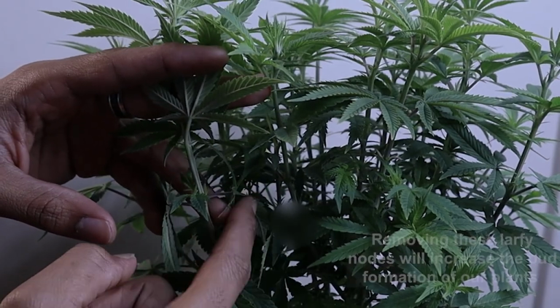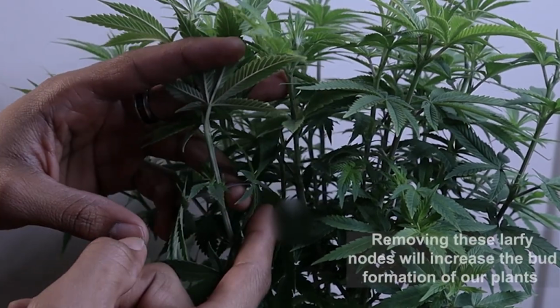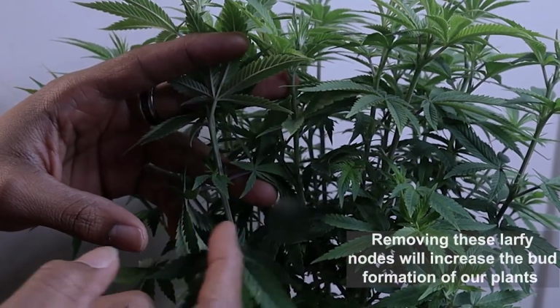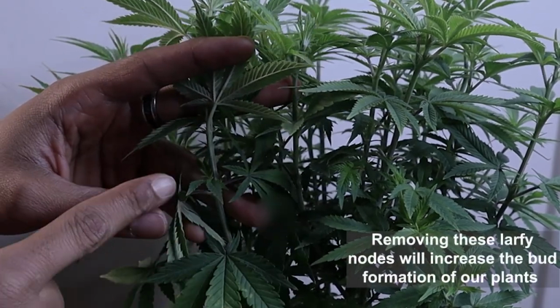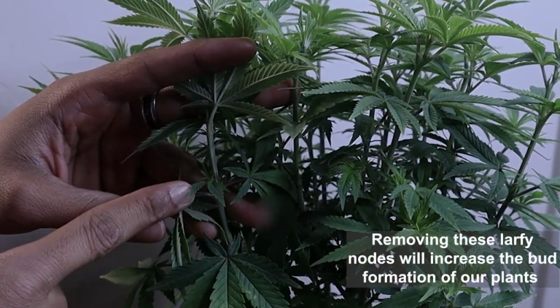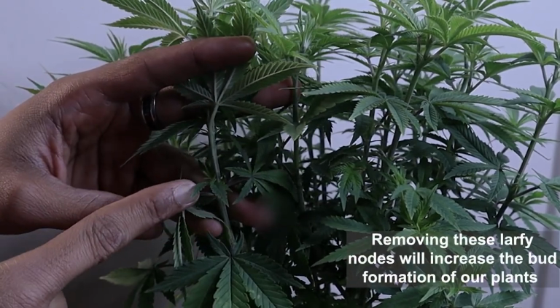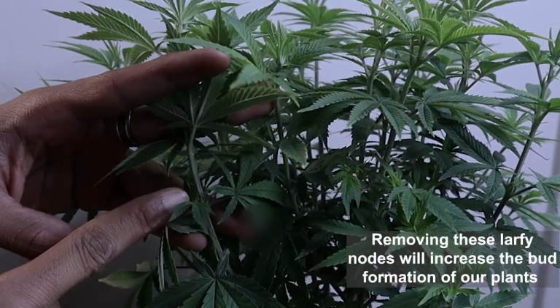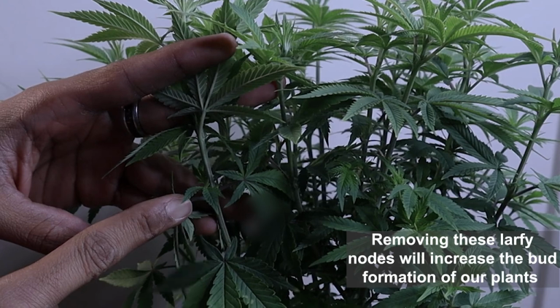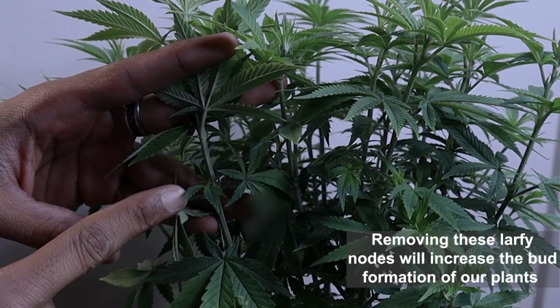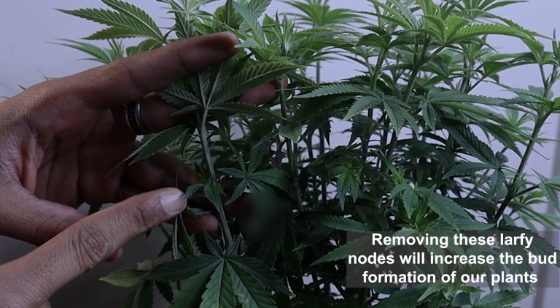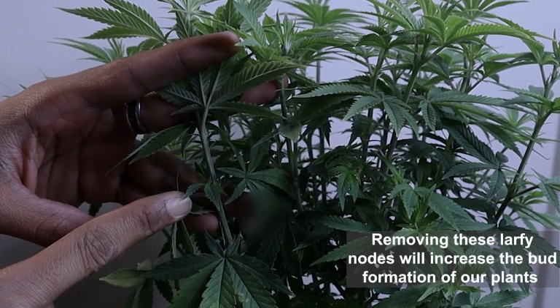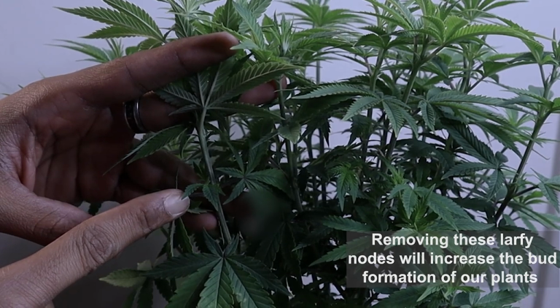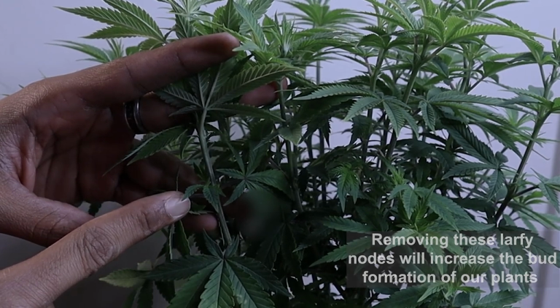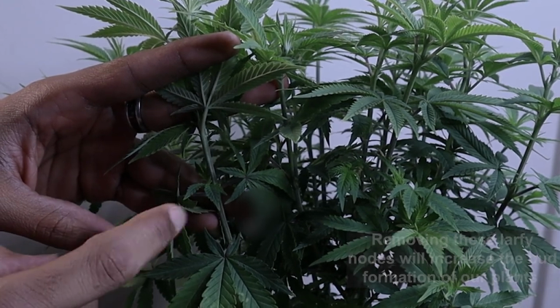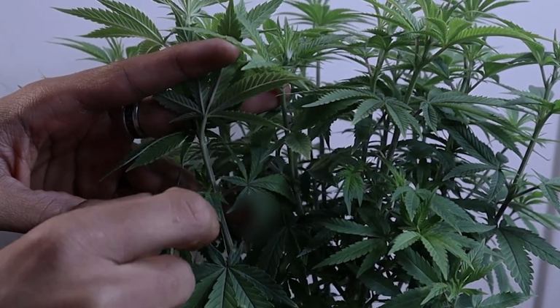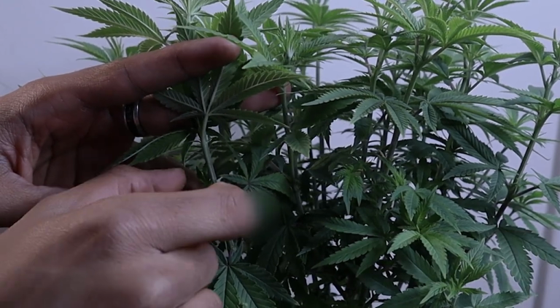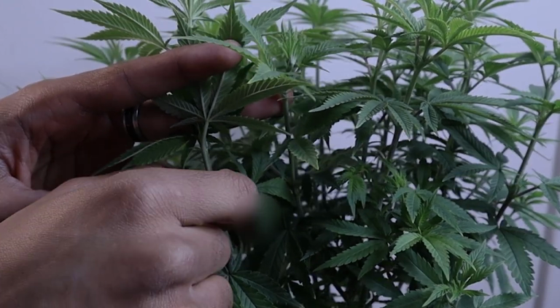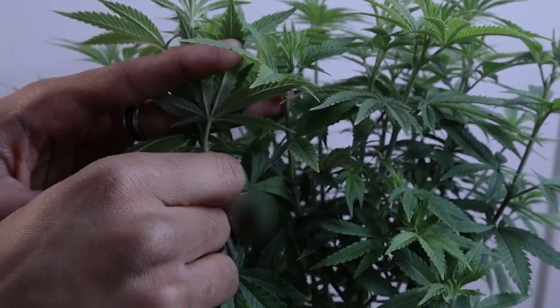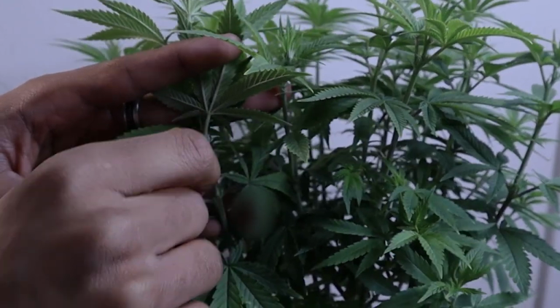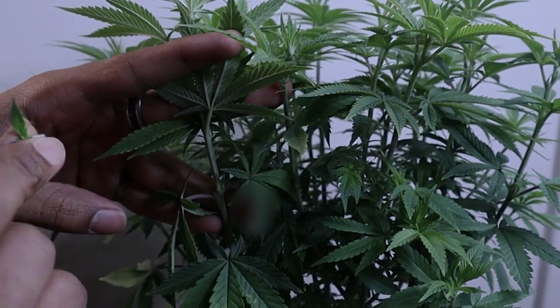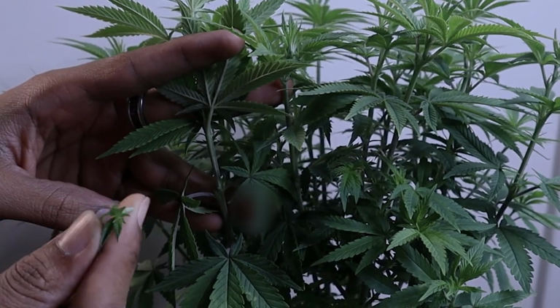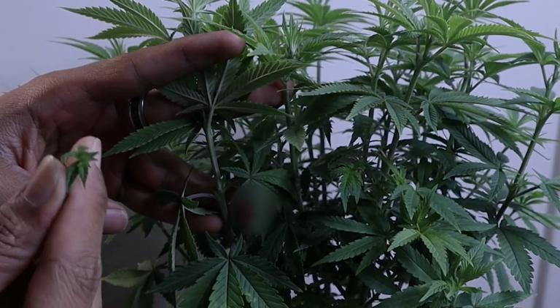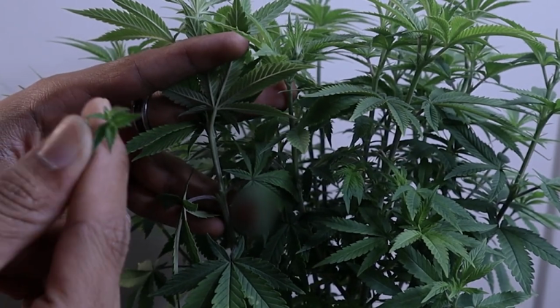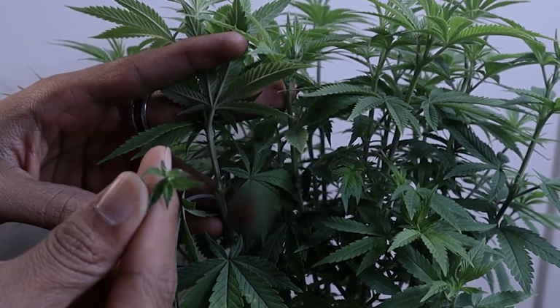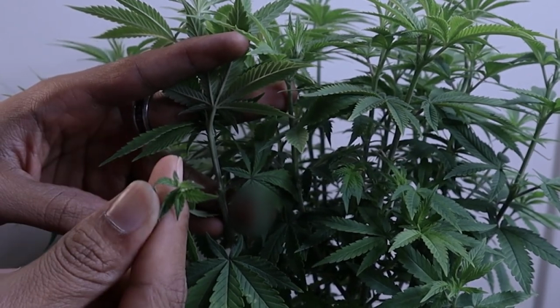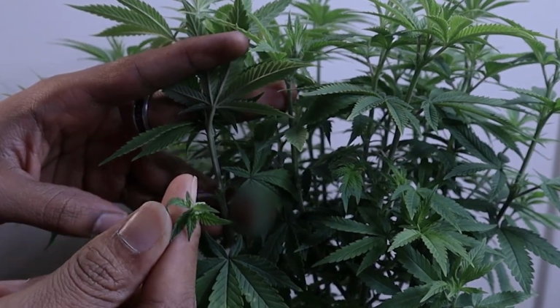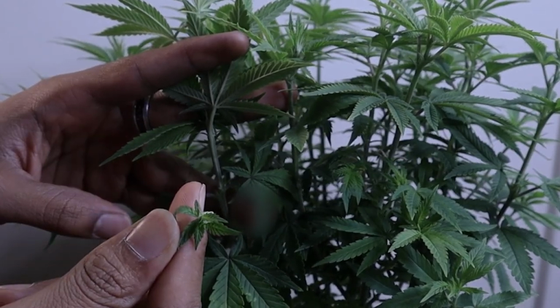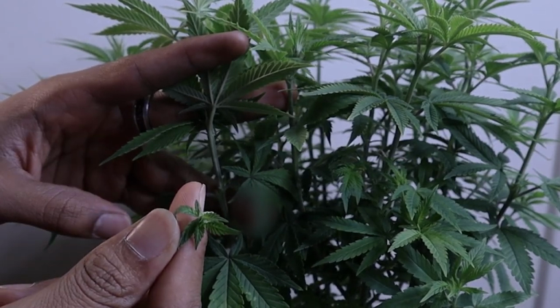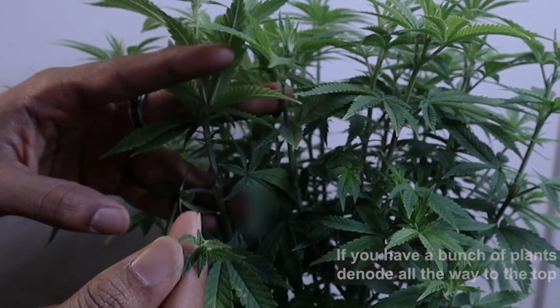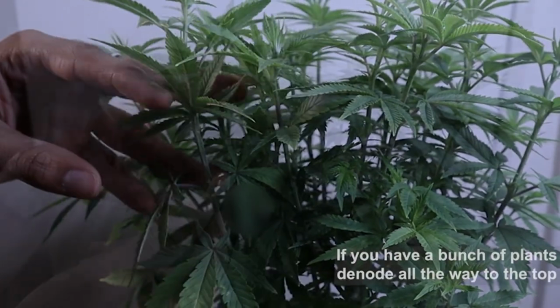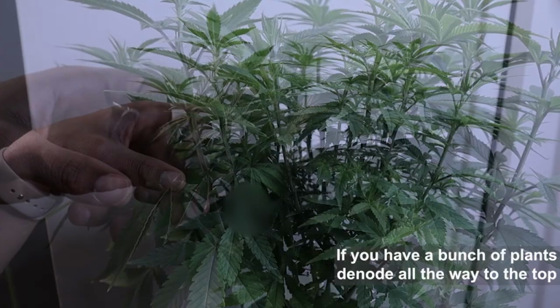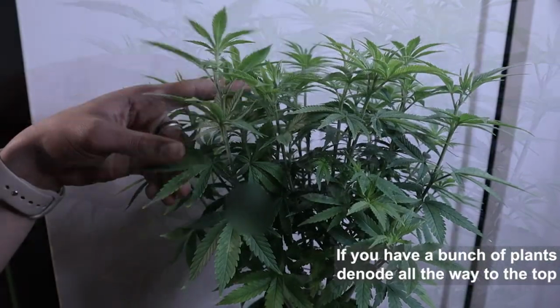Now let's talk about what we're actually doing with the Kyle Cushman denooding technique. With this technique you're only taking the nodes — you're going to leave all those leaves that you see. We're going to take some of them, but our main priority is to get the nodes off all the way up to the tip of the branch.